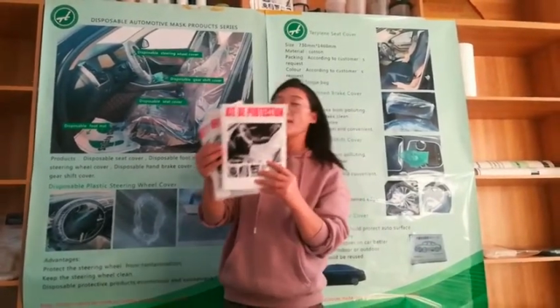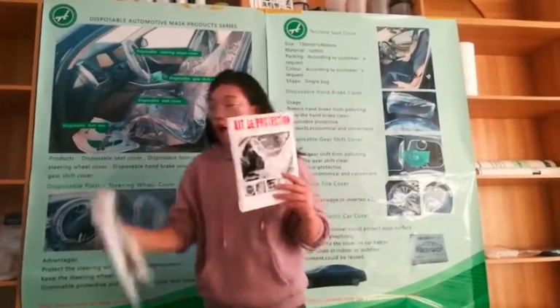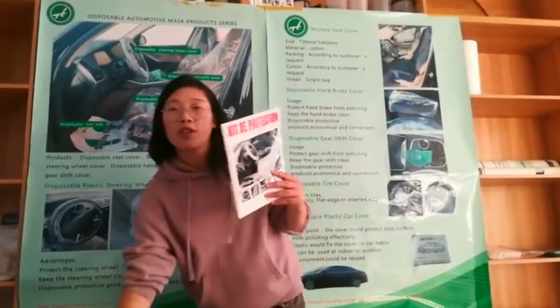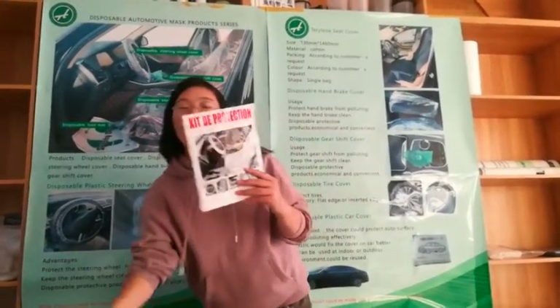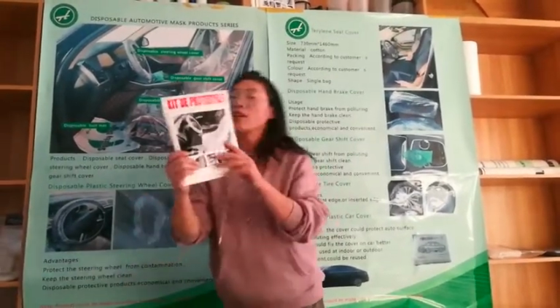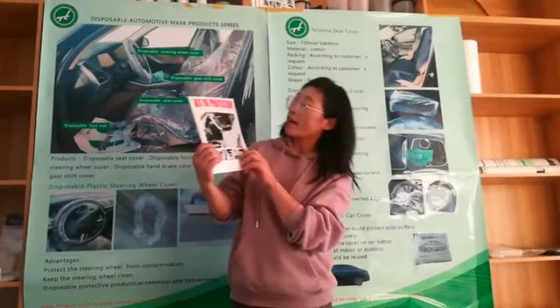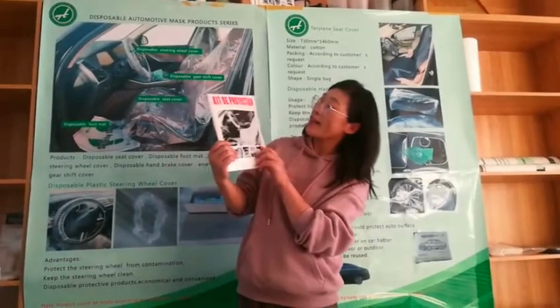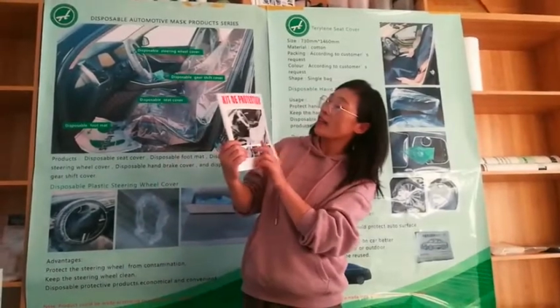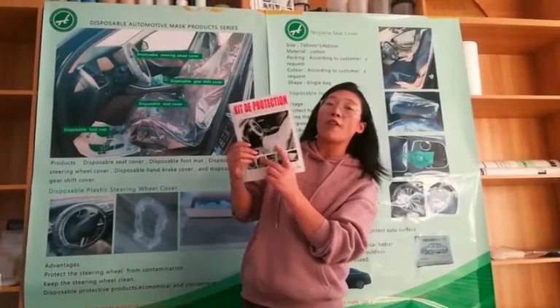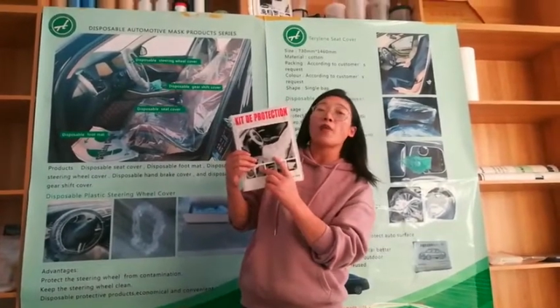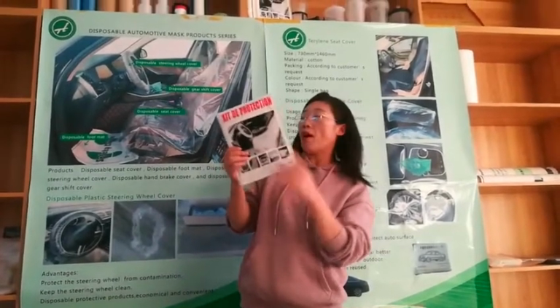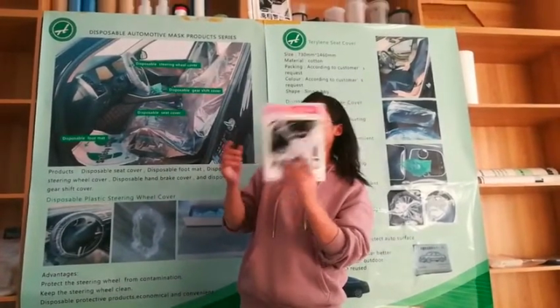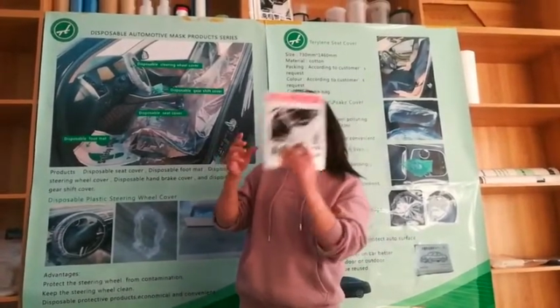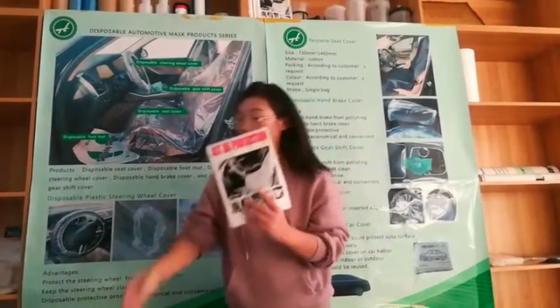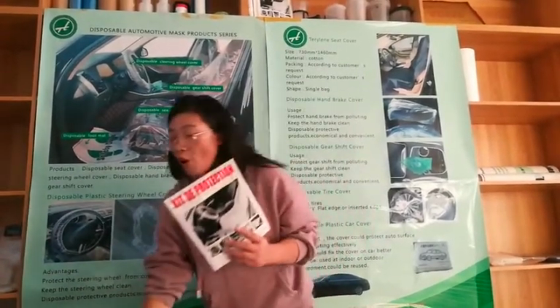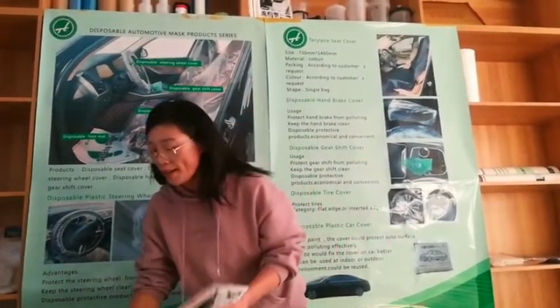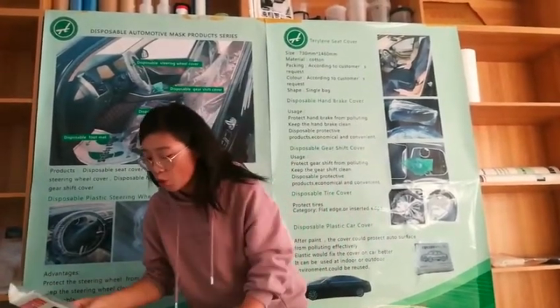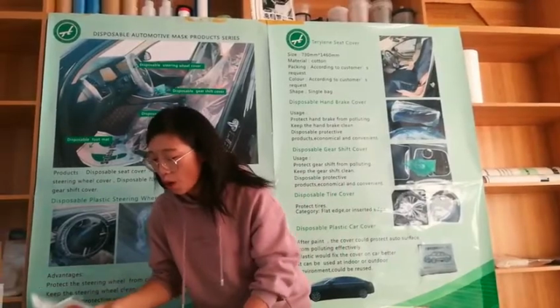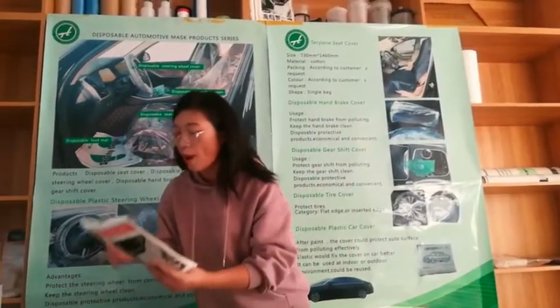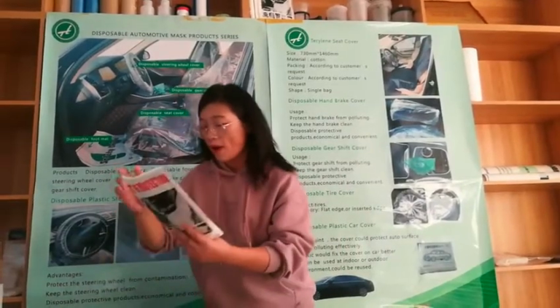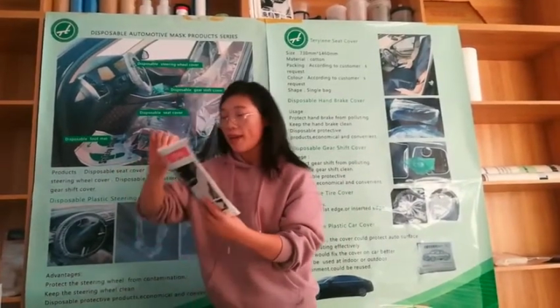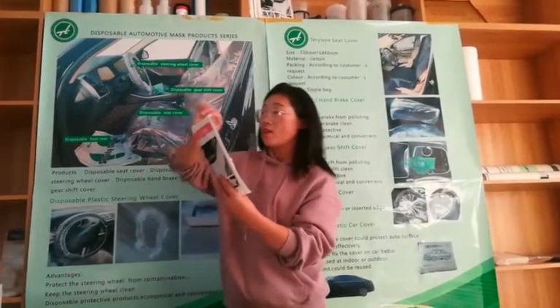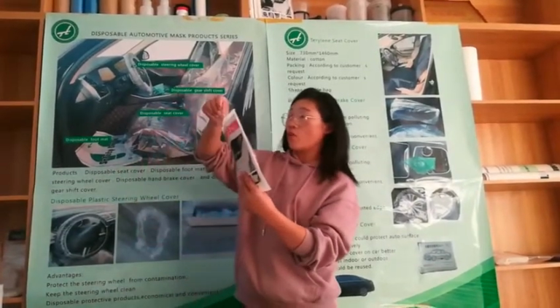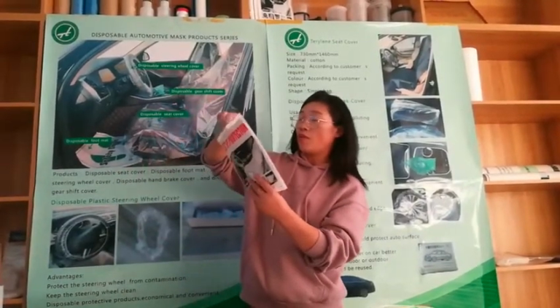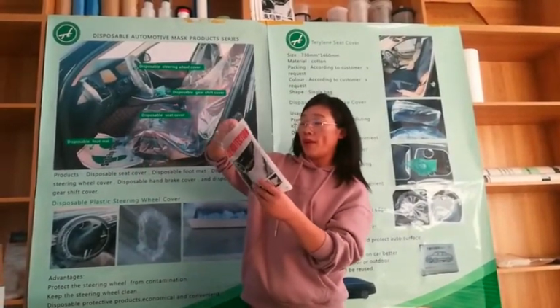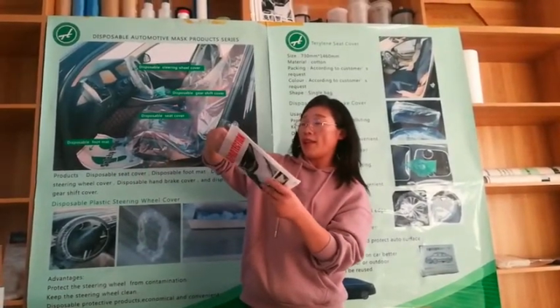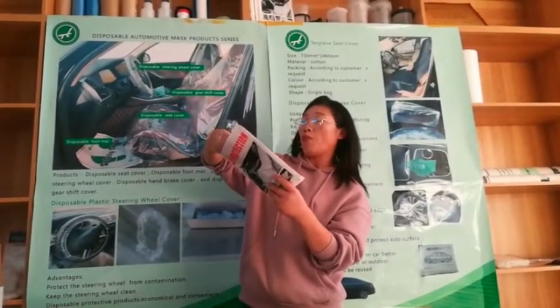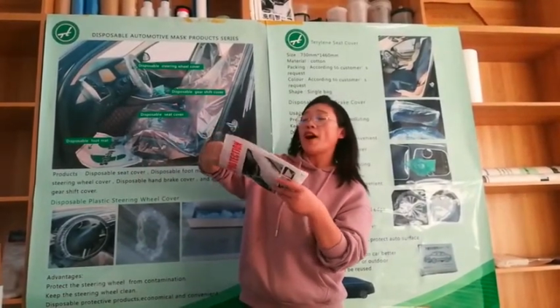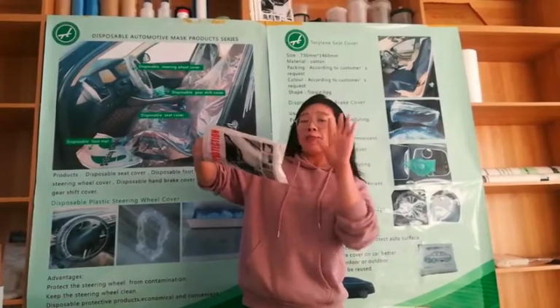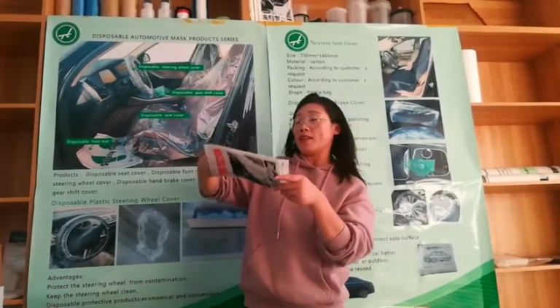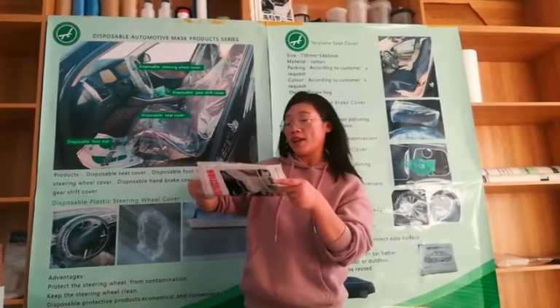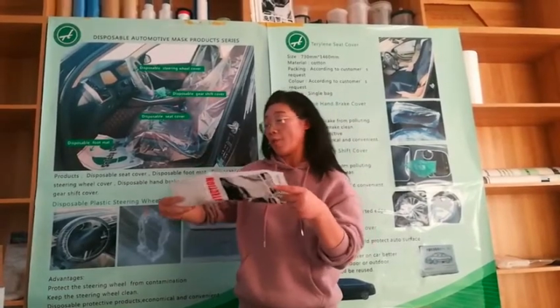So look here, this is our hot steel product, CarClean Set 5-in-1. I will open it and show you one by one. So when we open it, we will find 5 pieces of CarClean products.